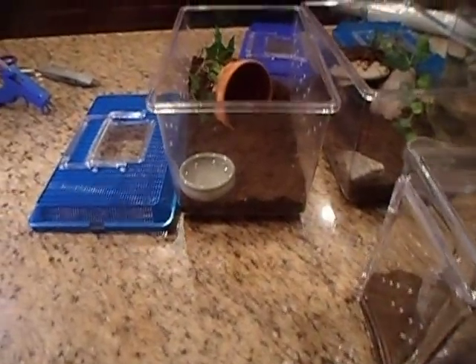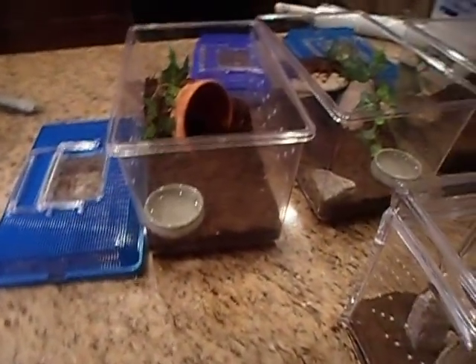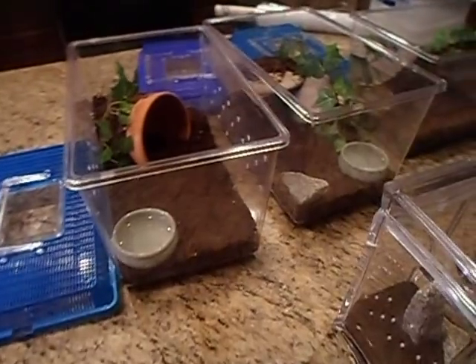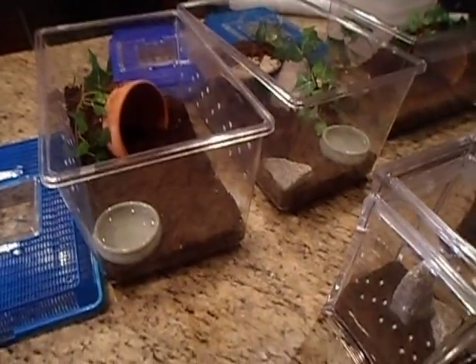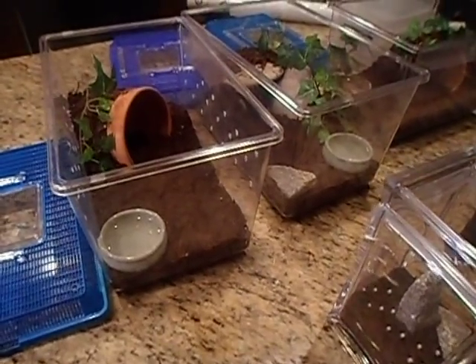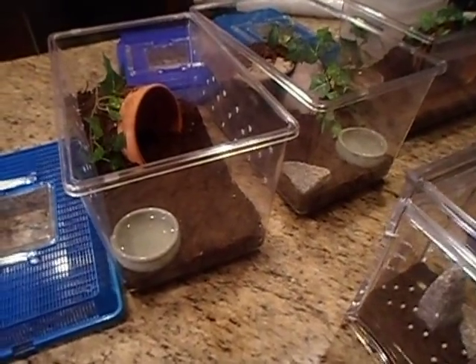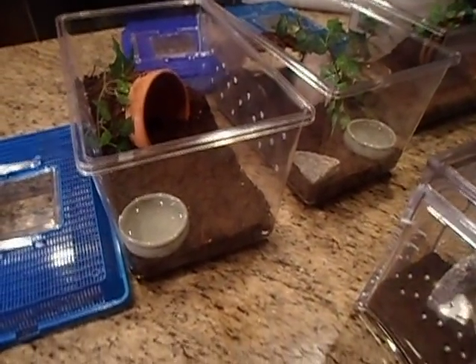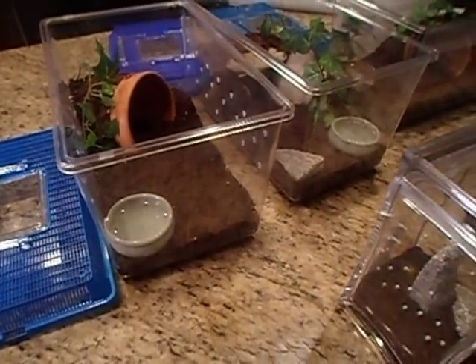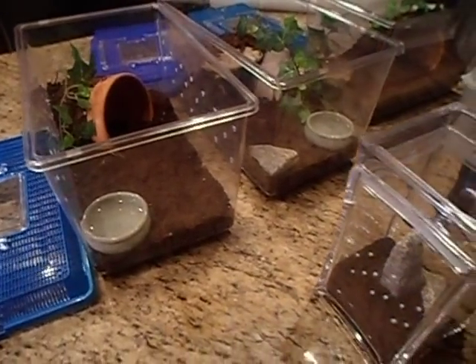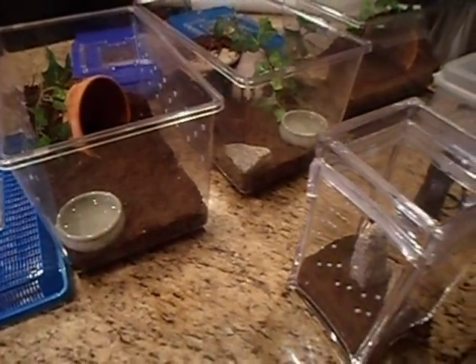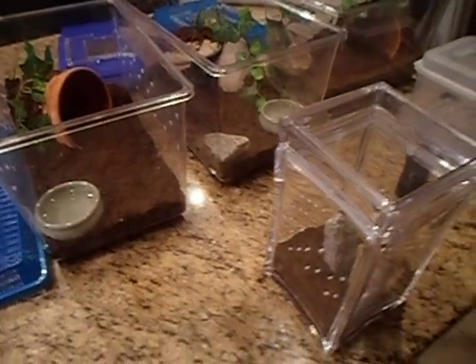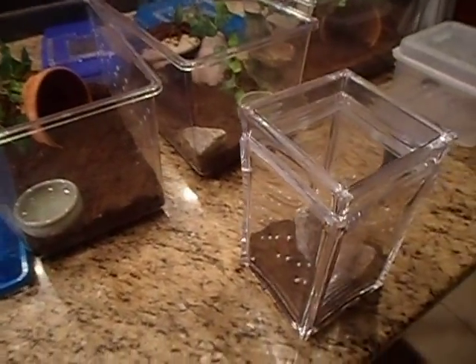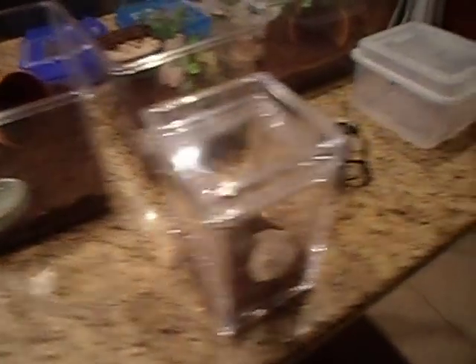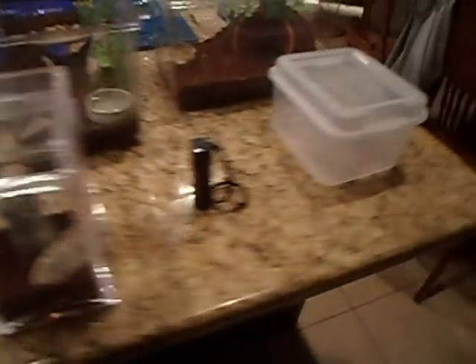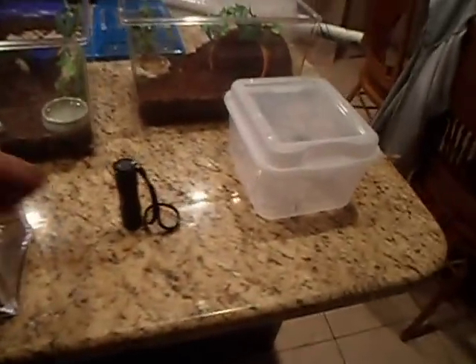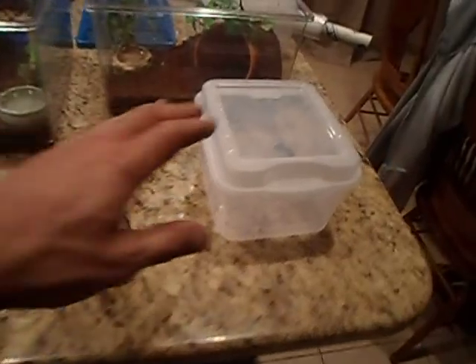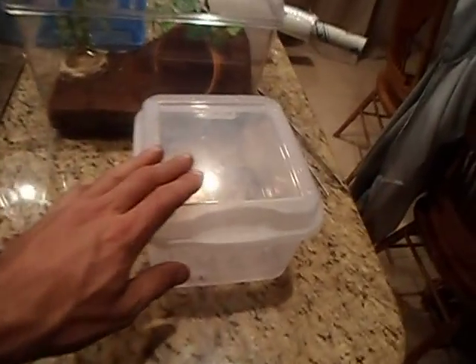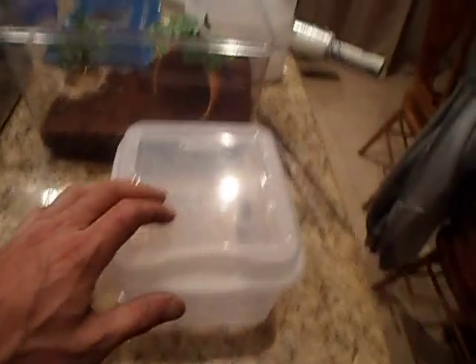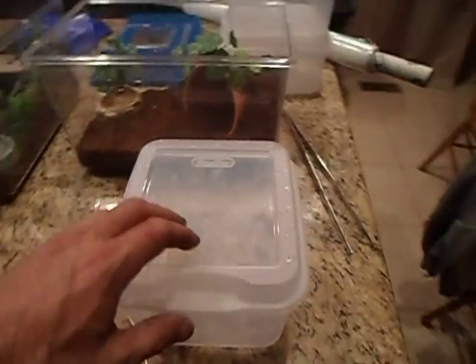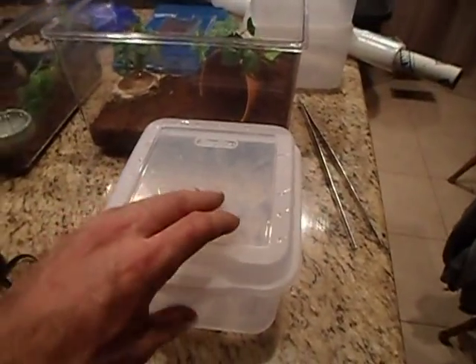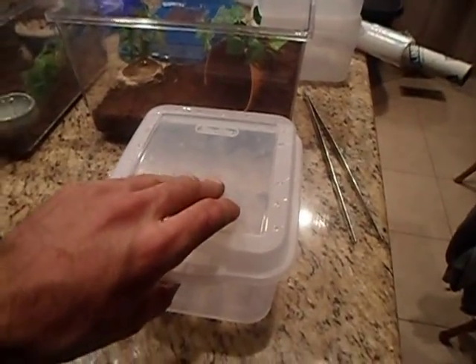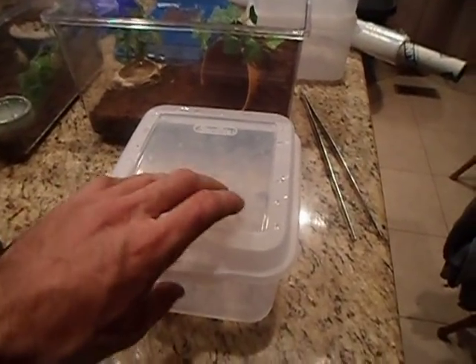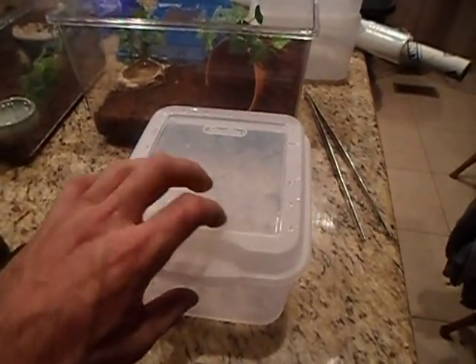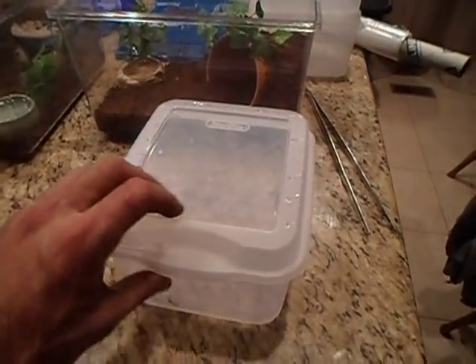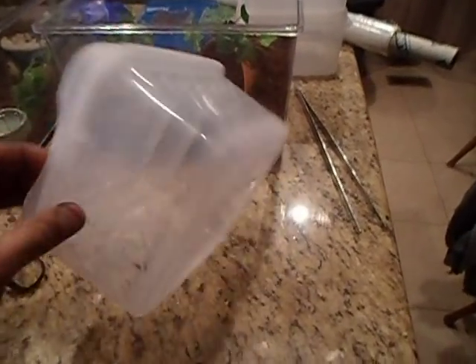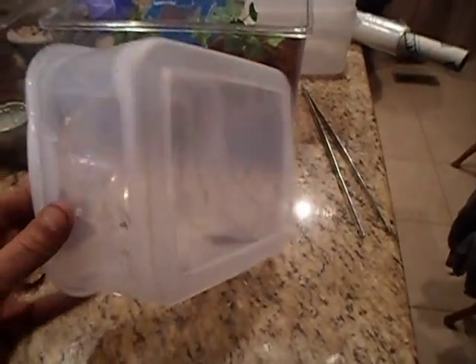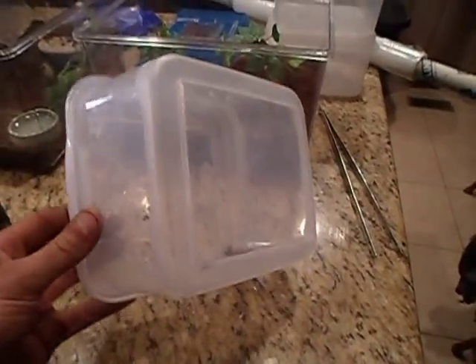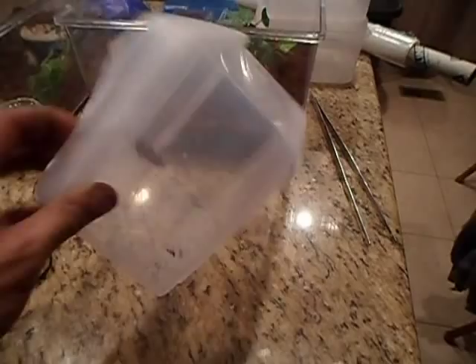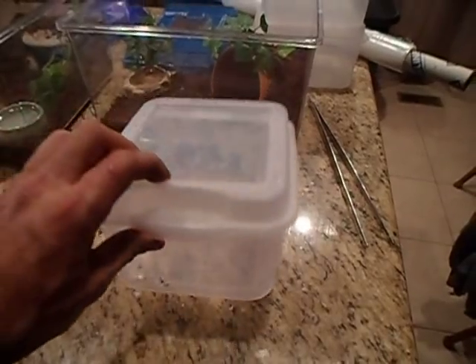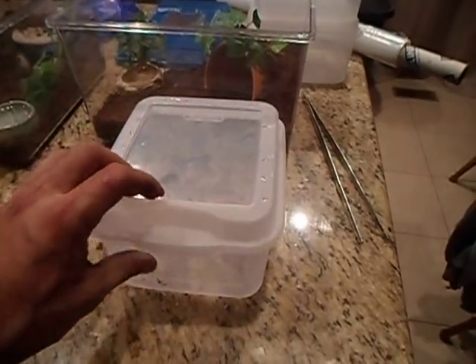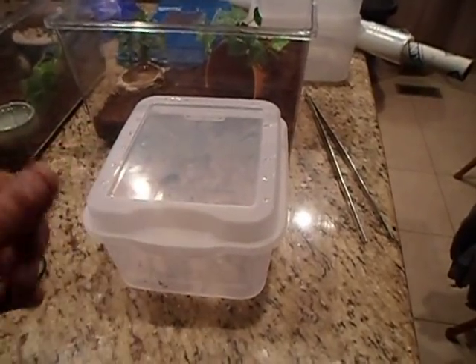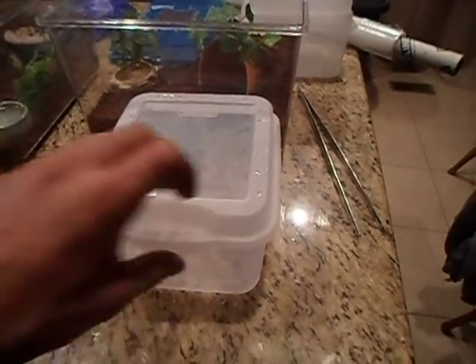When you get a lot of tarantulas it's a lot of checking on them, and if you have to add water to all of them it can take up a good part of the day. These smaller ones you've seen a lot of my tarantulas in — these are cheap, only like a buck.